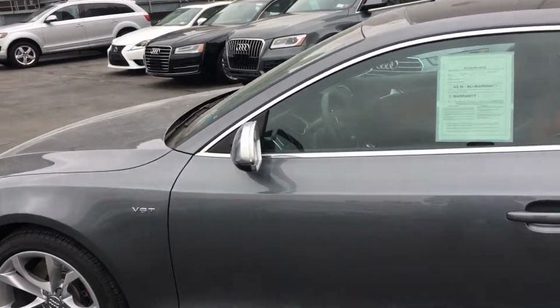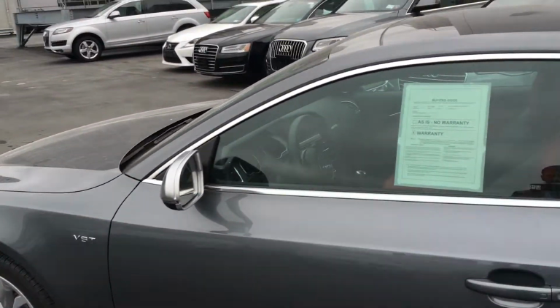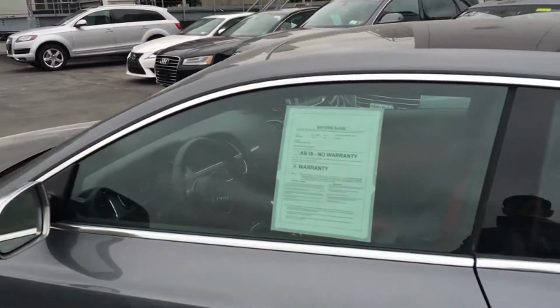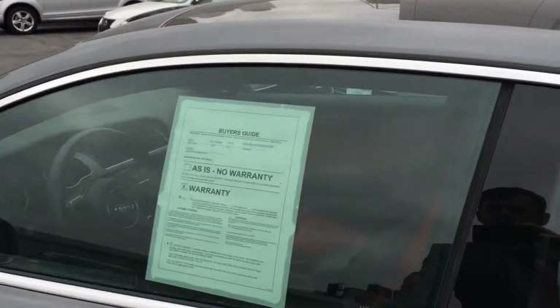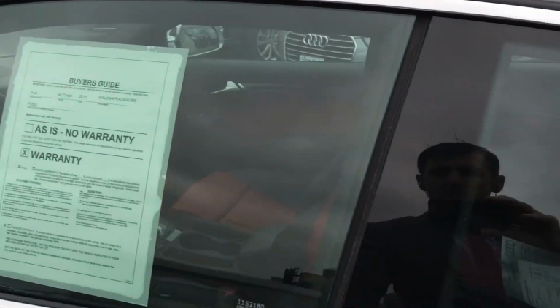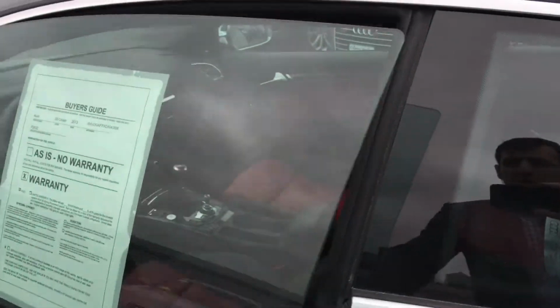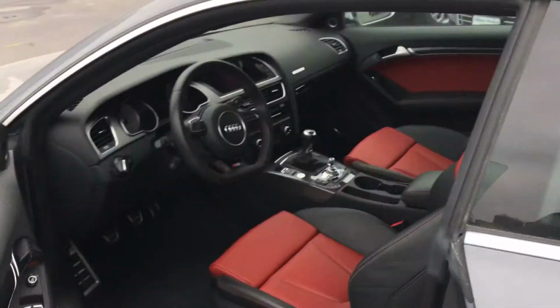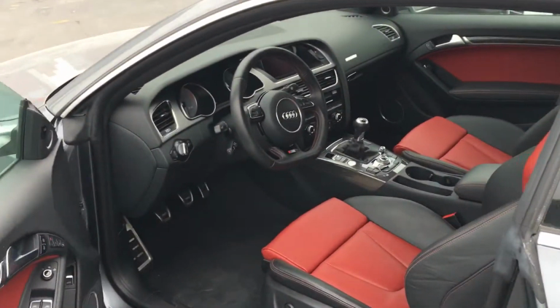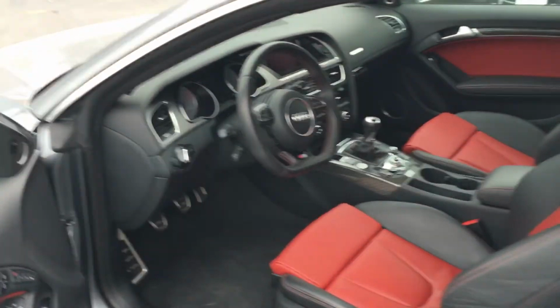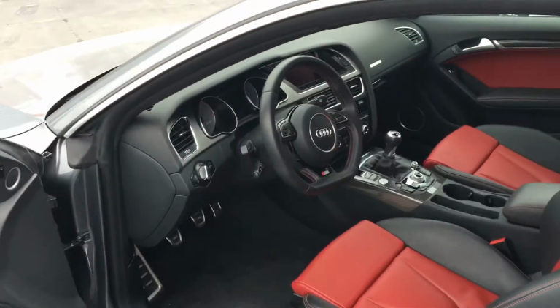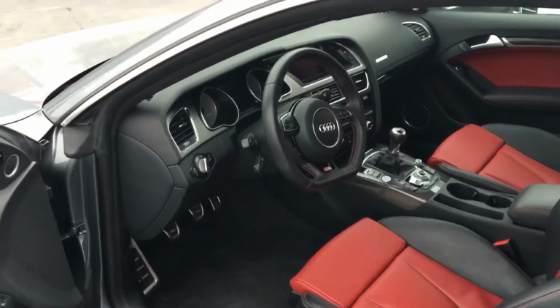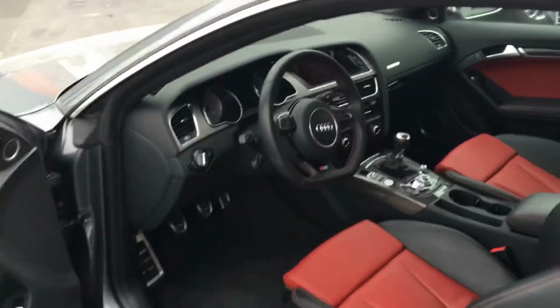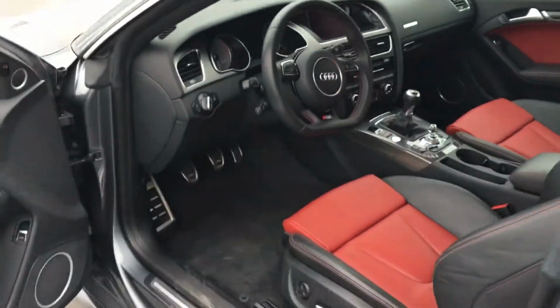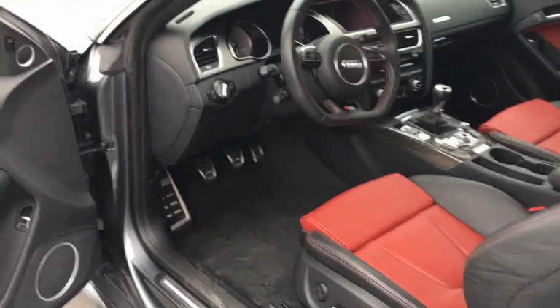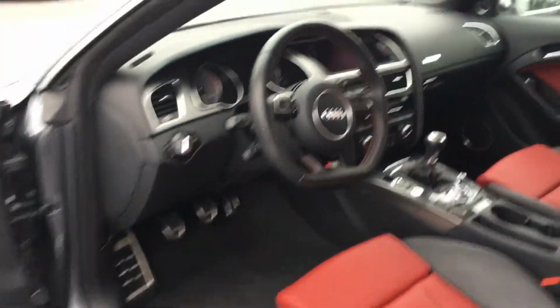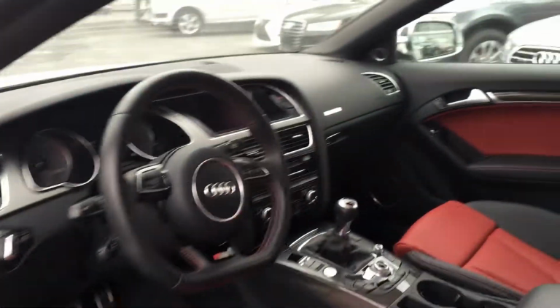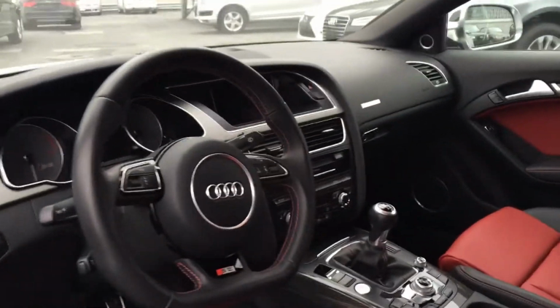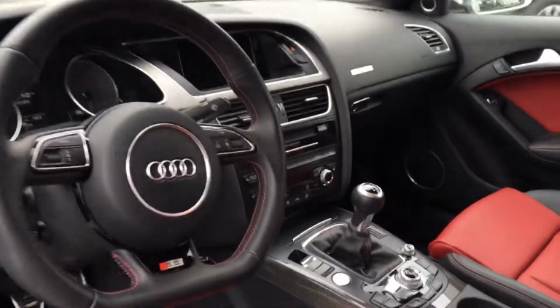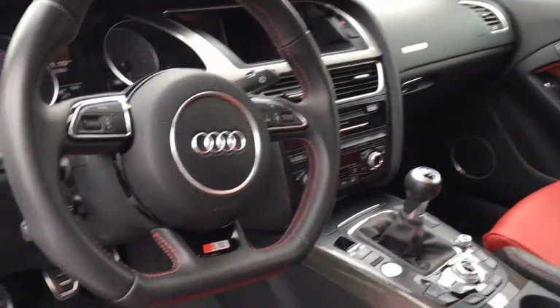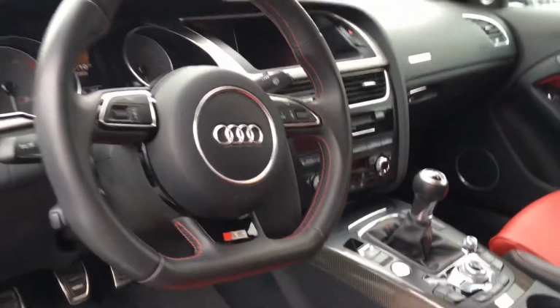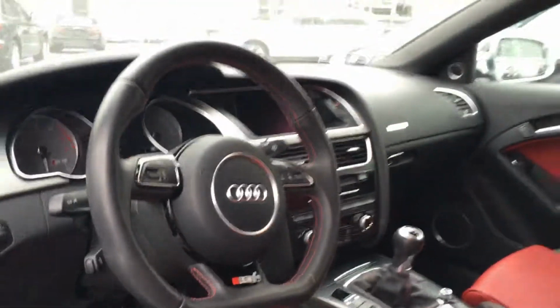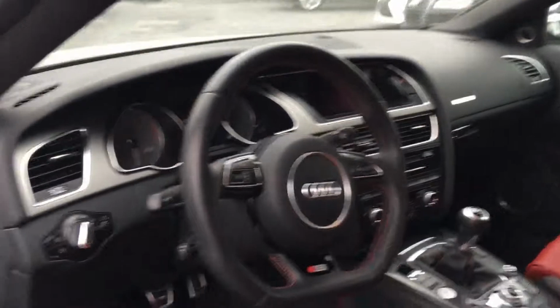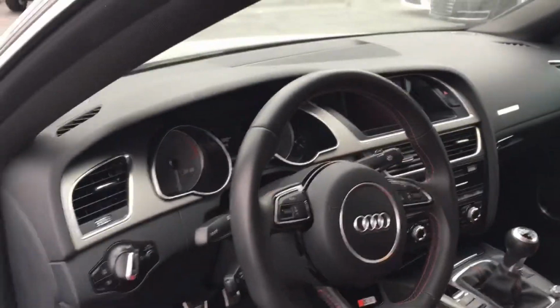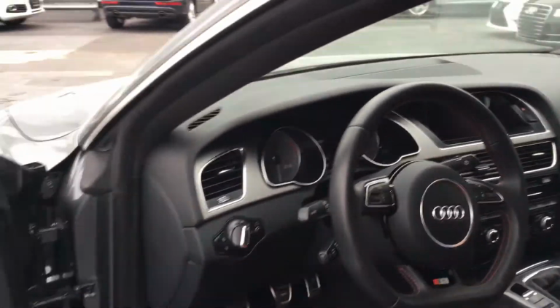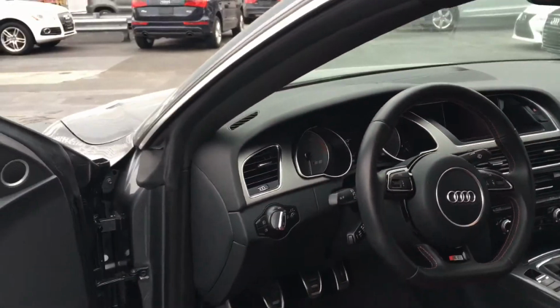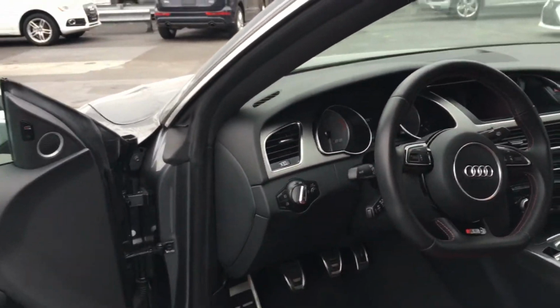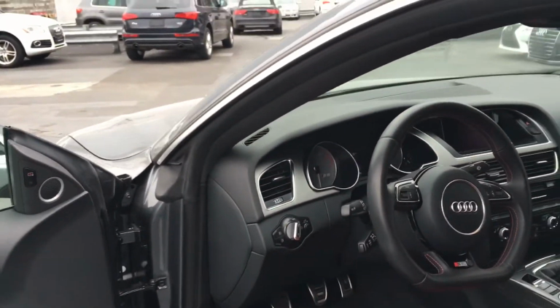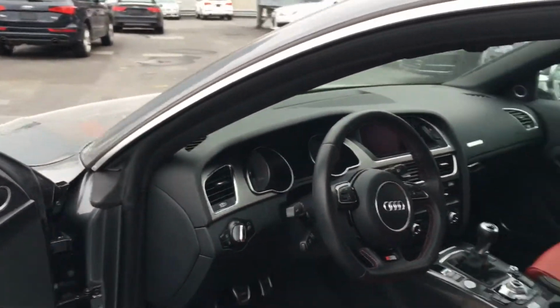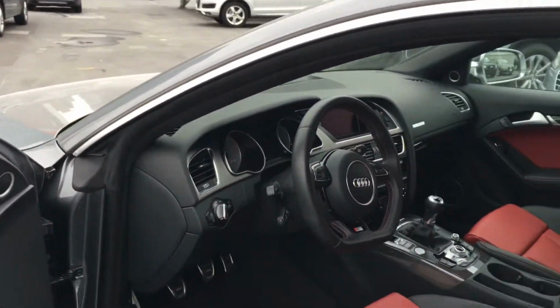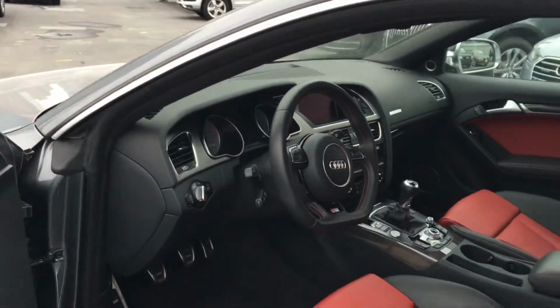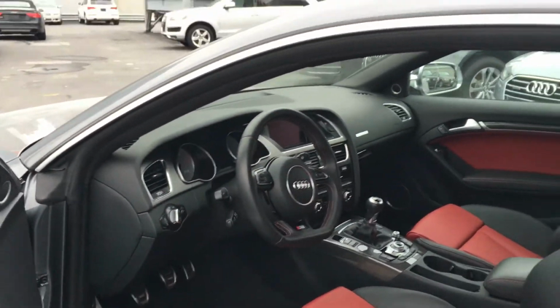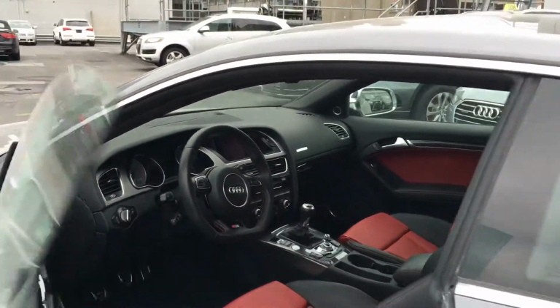Take a look at the inside. Beautiful two-tone seats, black and red, Nappa leather seats, six-speed, advanced key, Bang & Olufsen sound system, blind spot indicator, and also has sports differential.